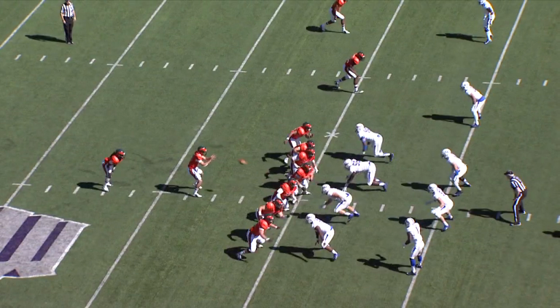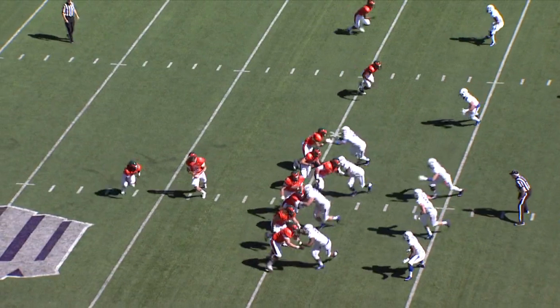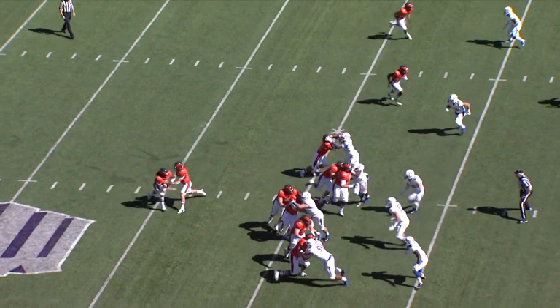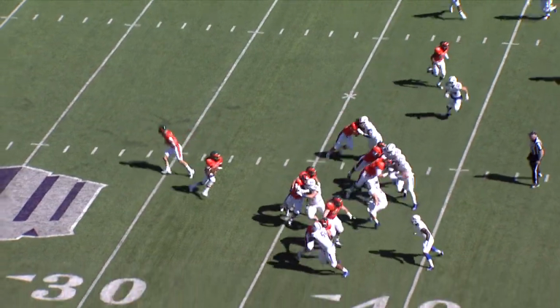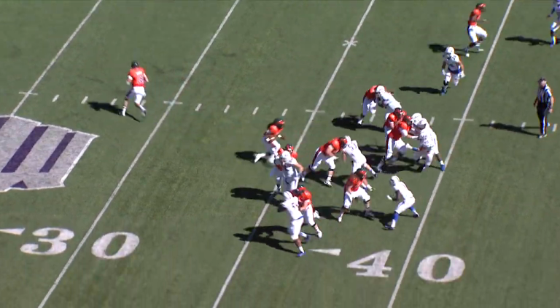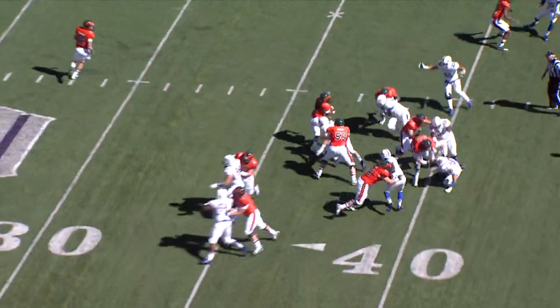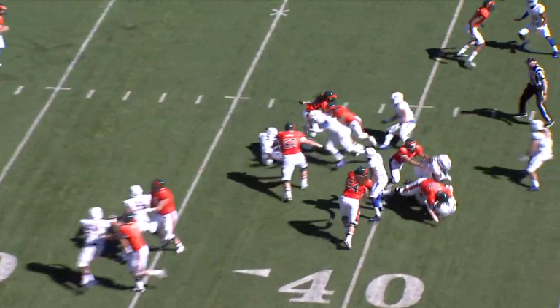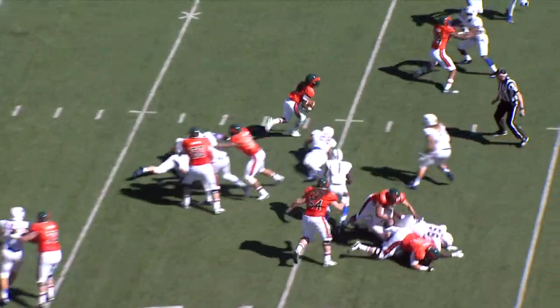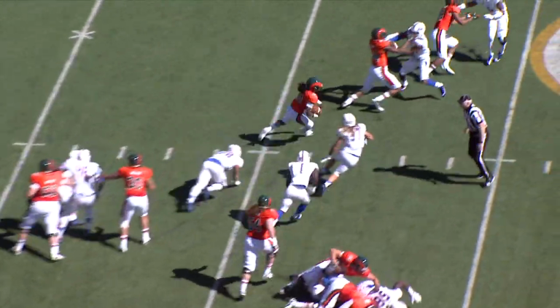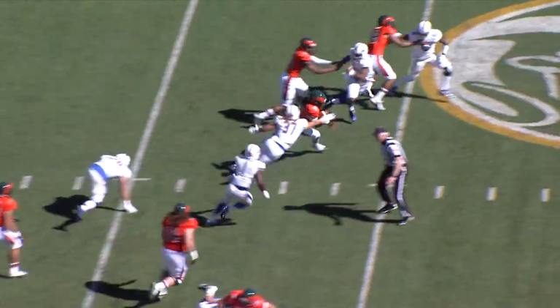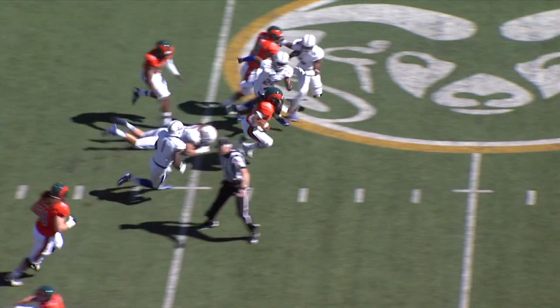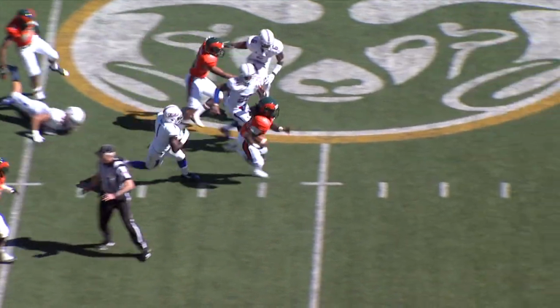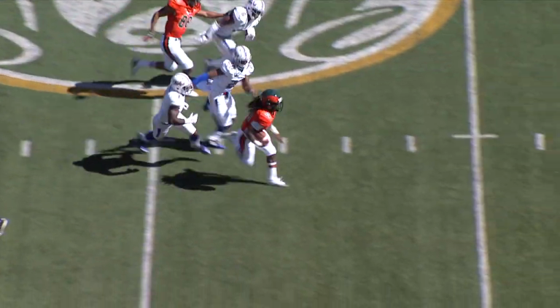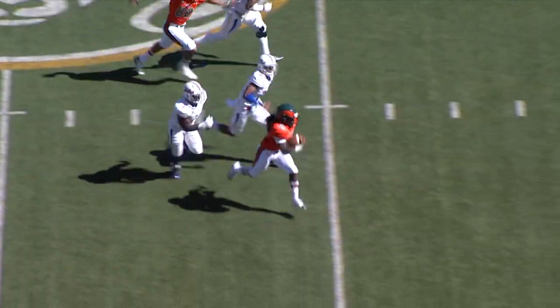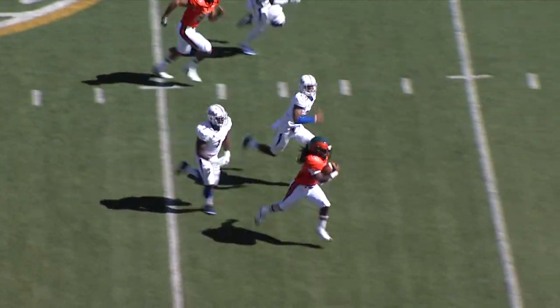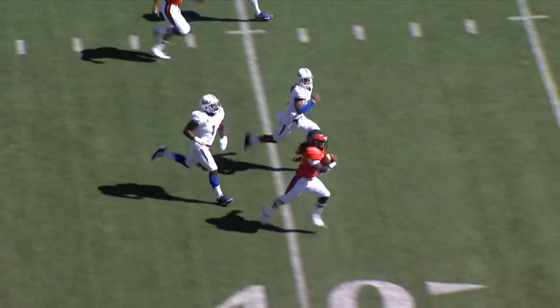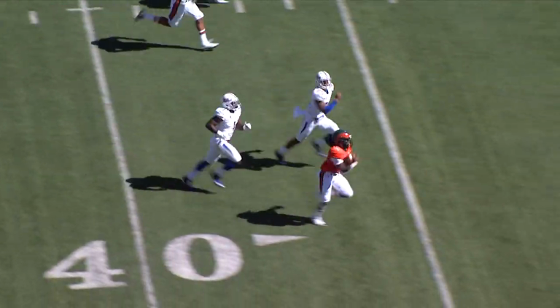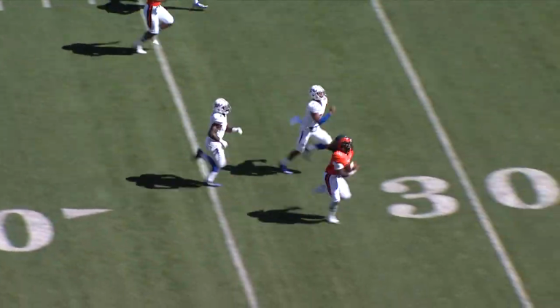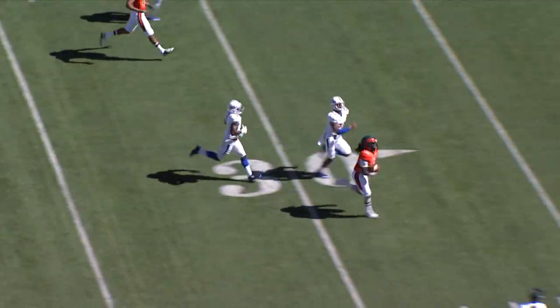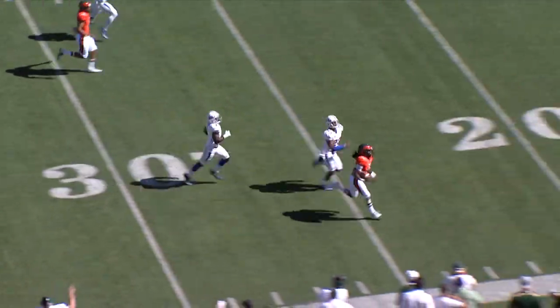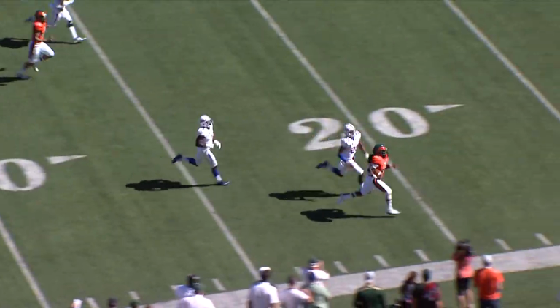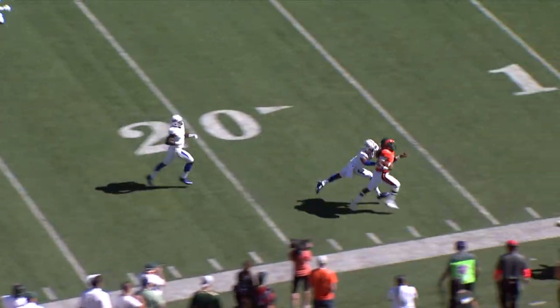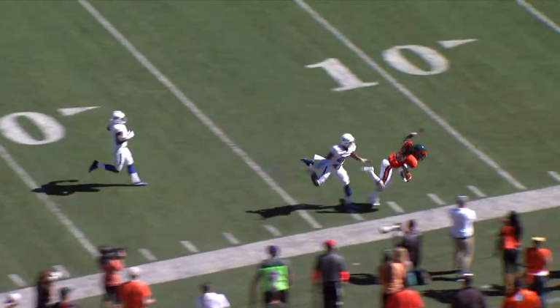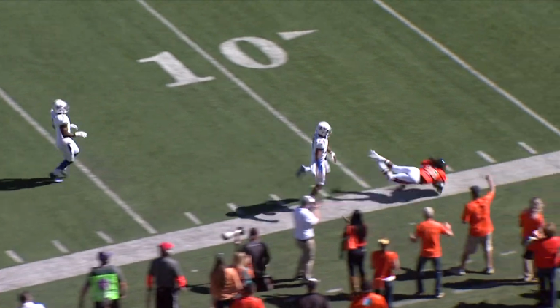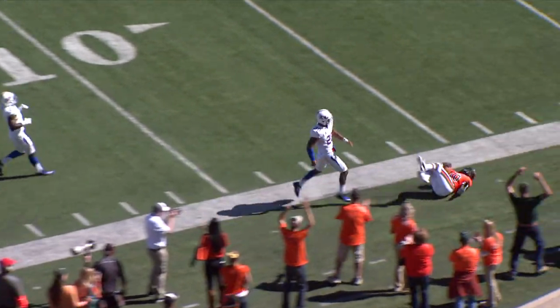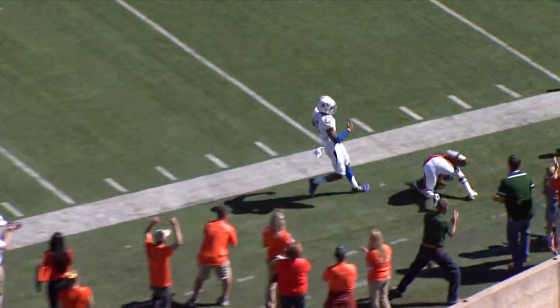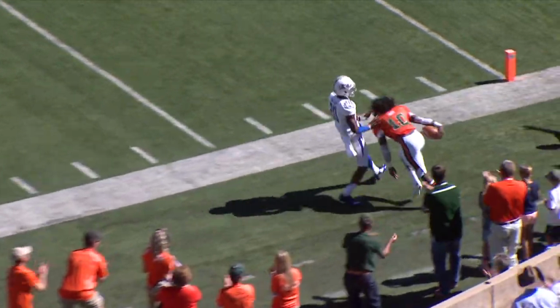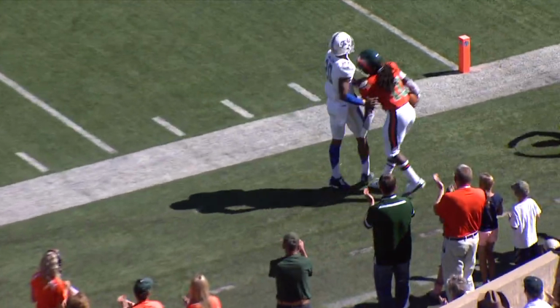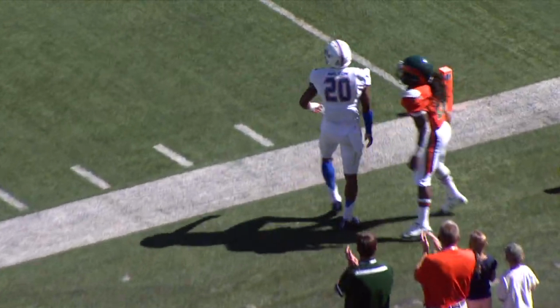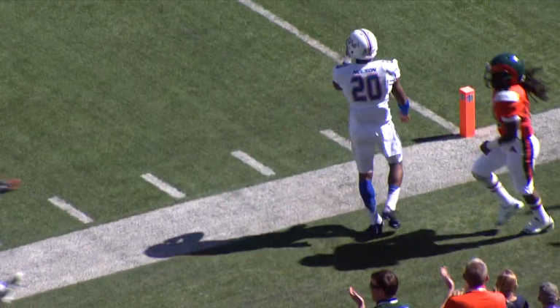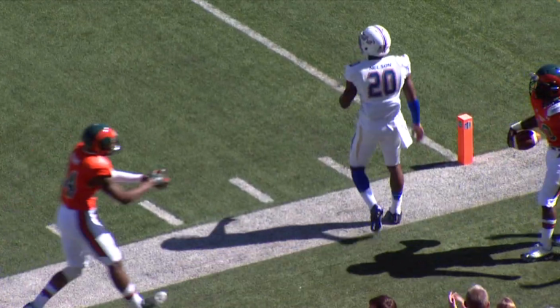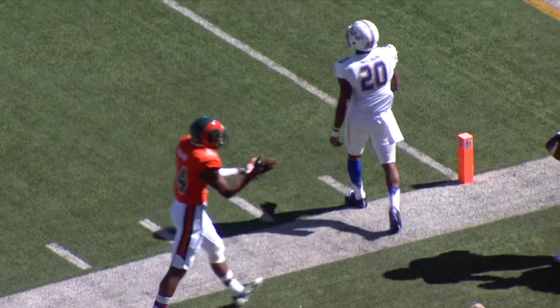First drive of the game. Grayson hands it off and it's Hart. Hart cutting back, back up the middle, has an opening, gets it to the 45, to the 50, near side, 45 to the numbers, to the 30, 25, the 20, the 15, and shoved out of bounds near the 10-yard line.